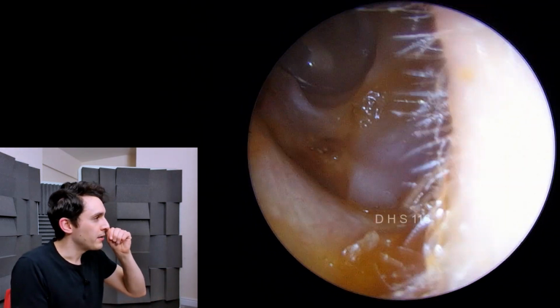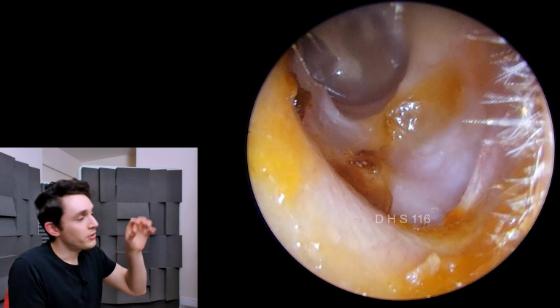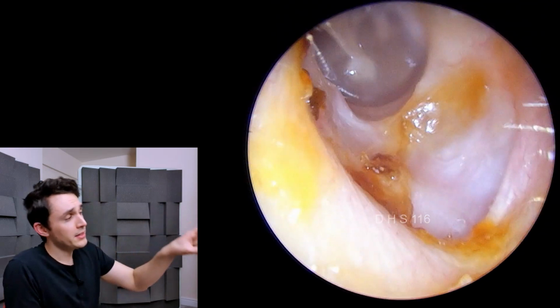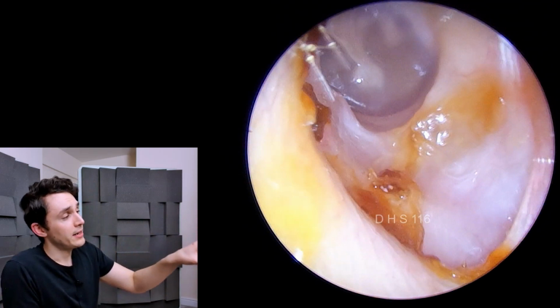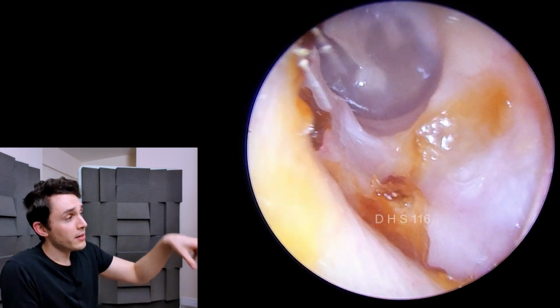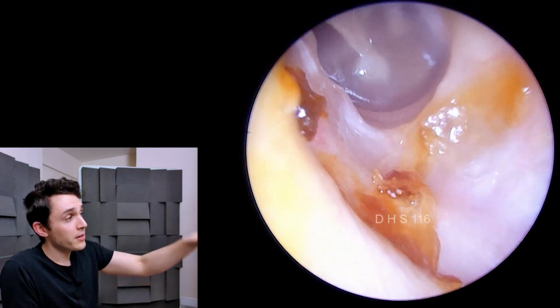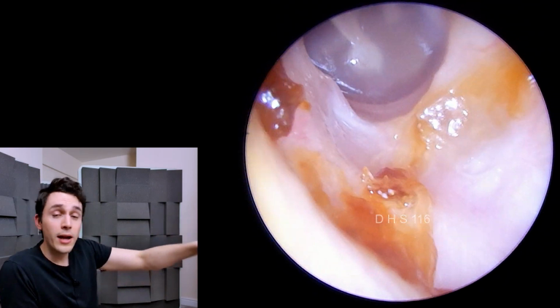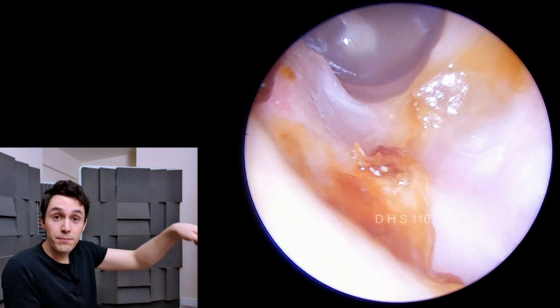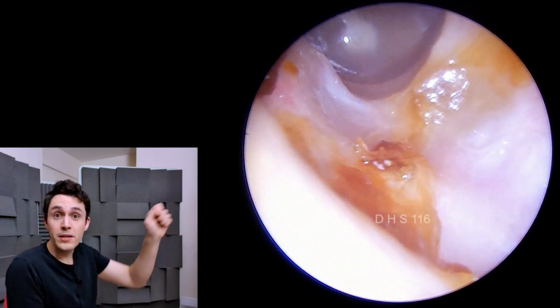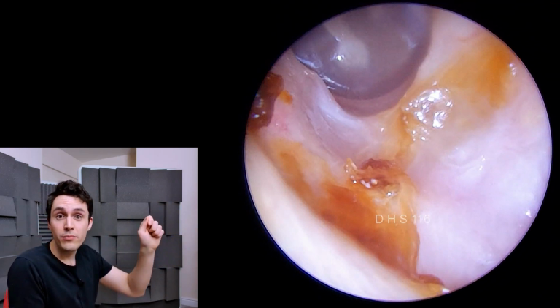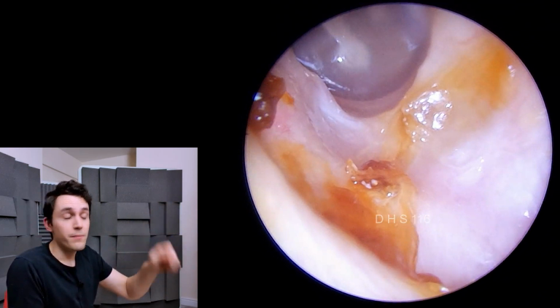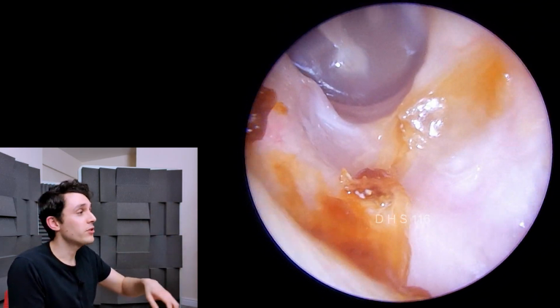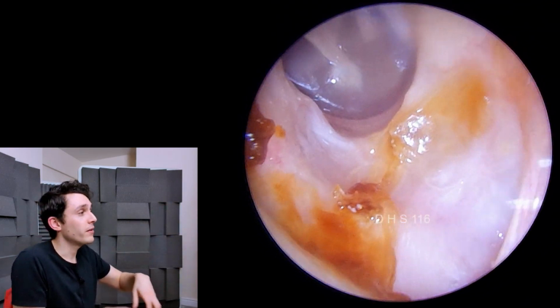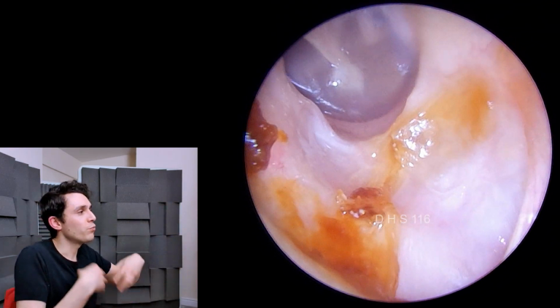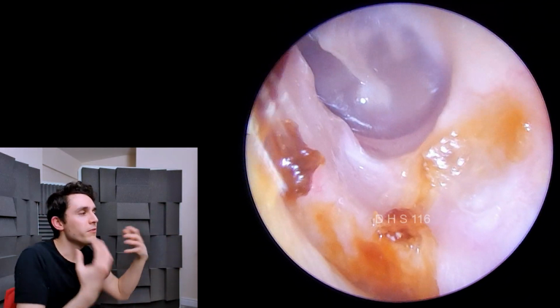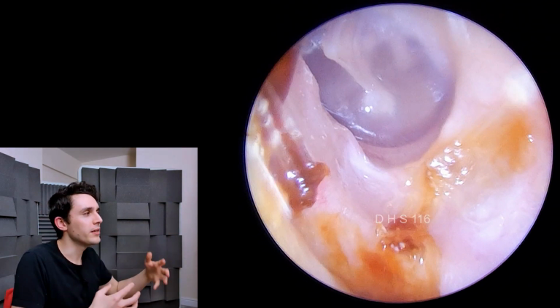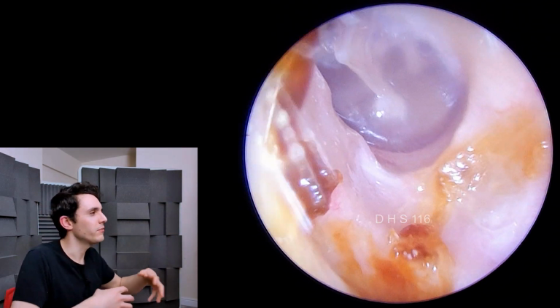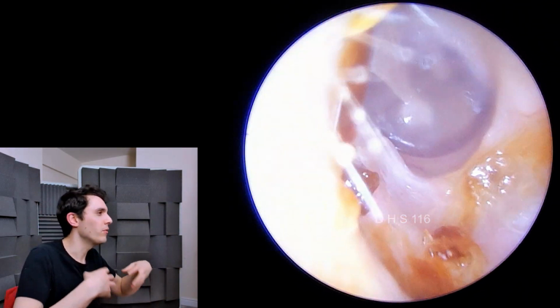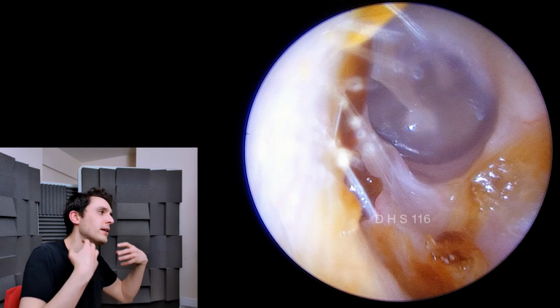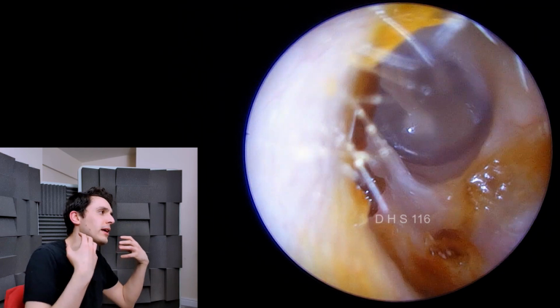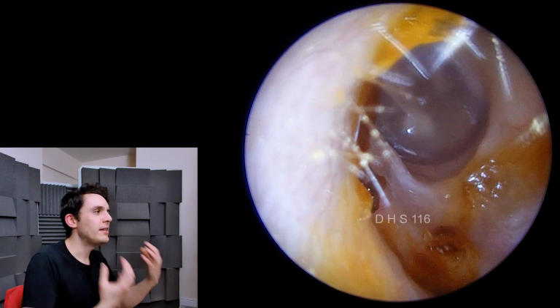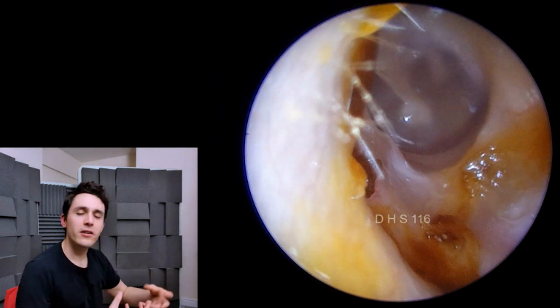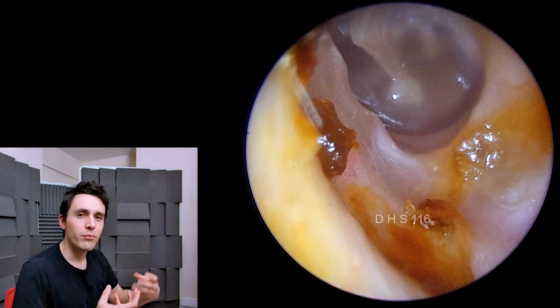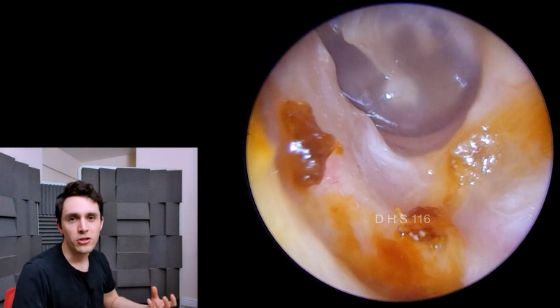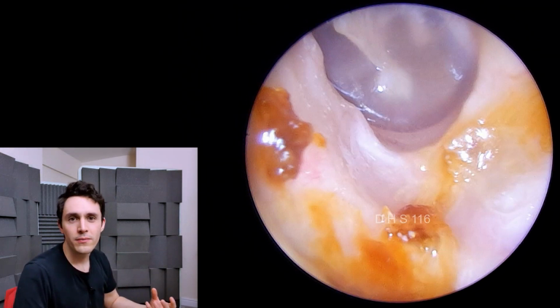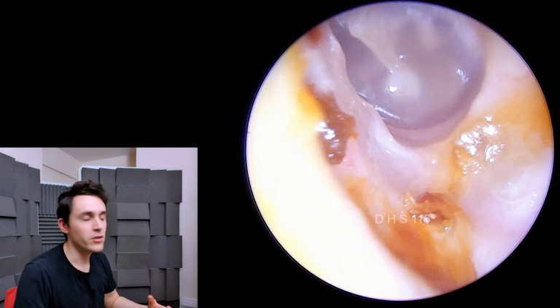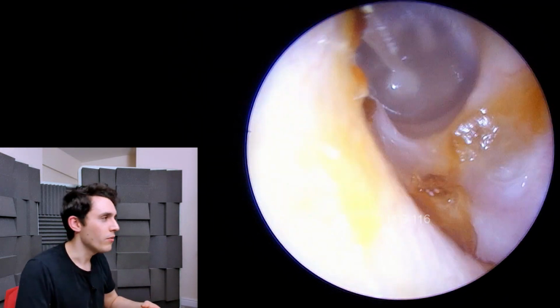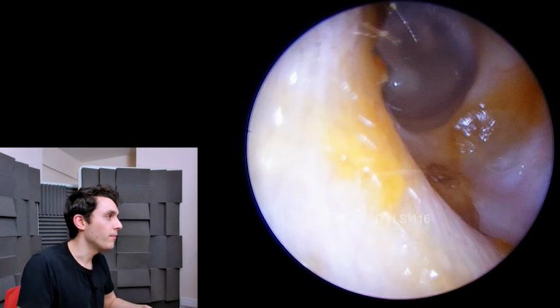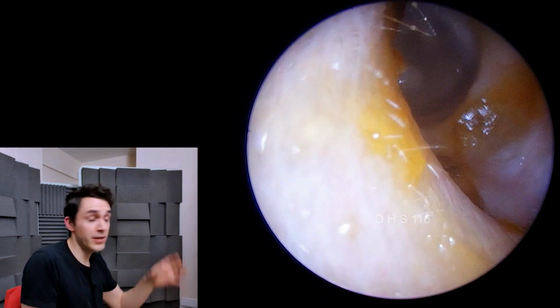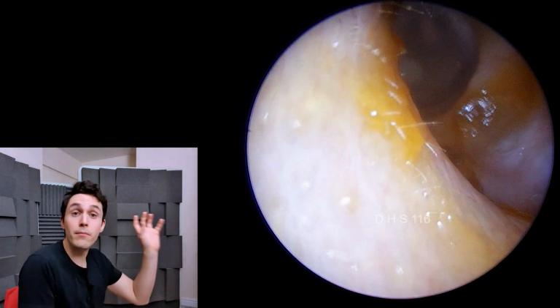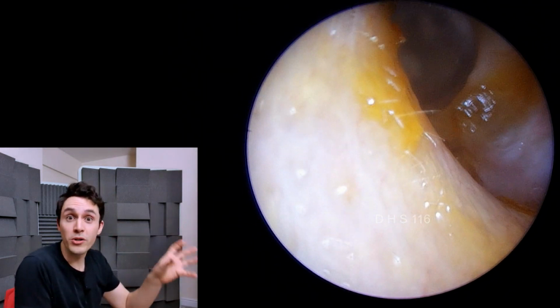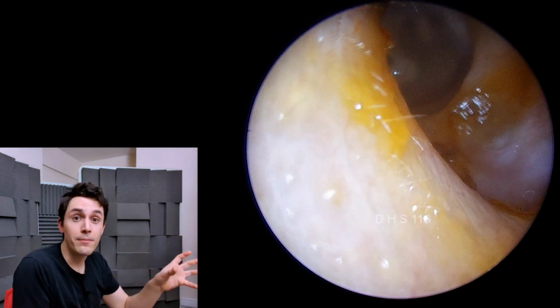Just incidentally, as I took out this big piece of debris, the patient felt this wonderful sense of alleviation of pressure, so she's now much, much happier.